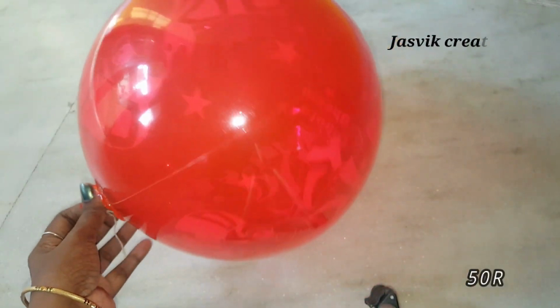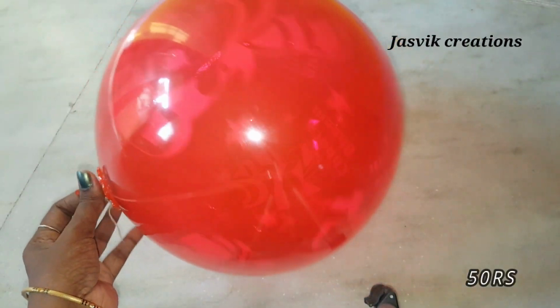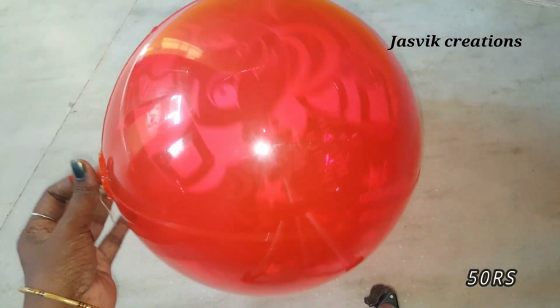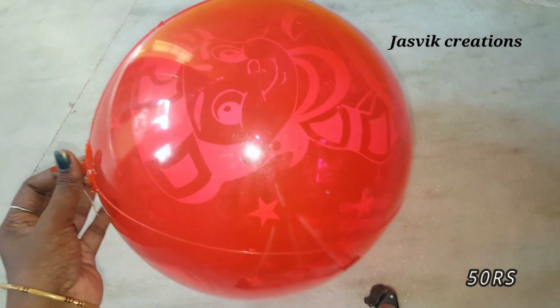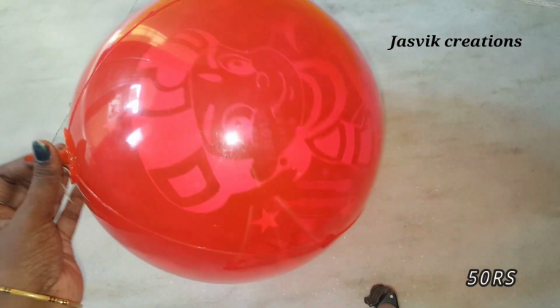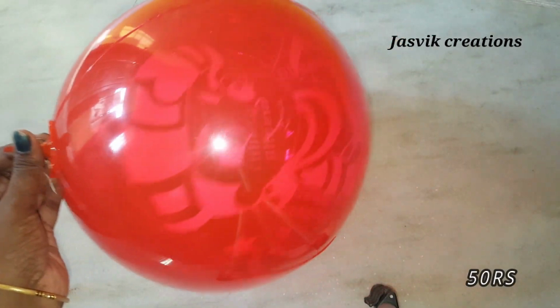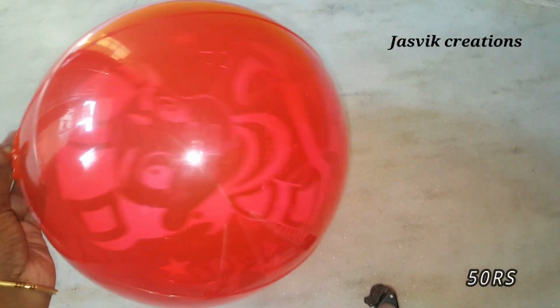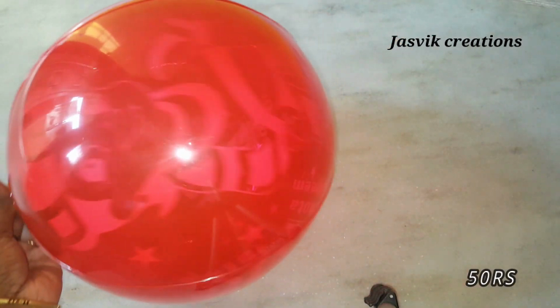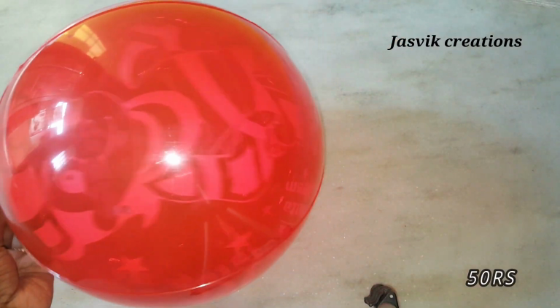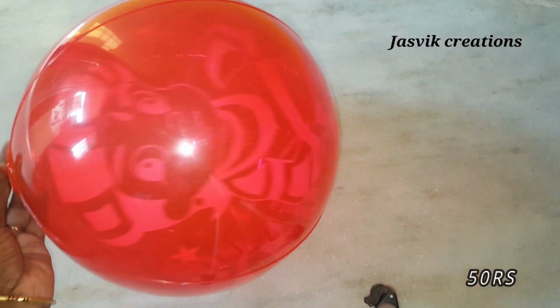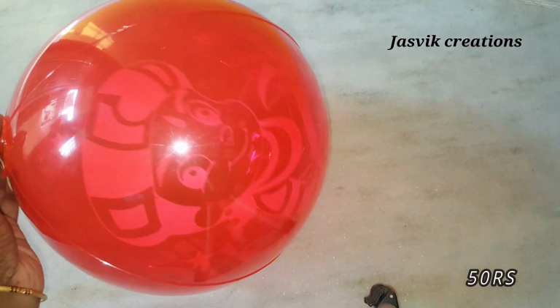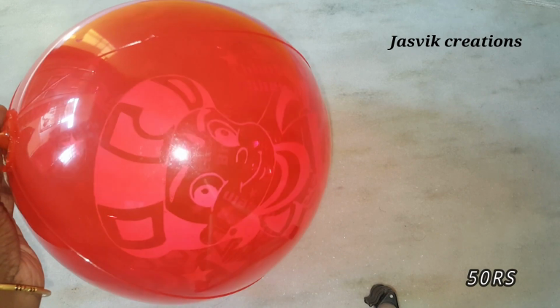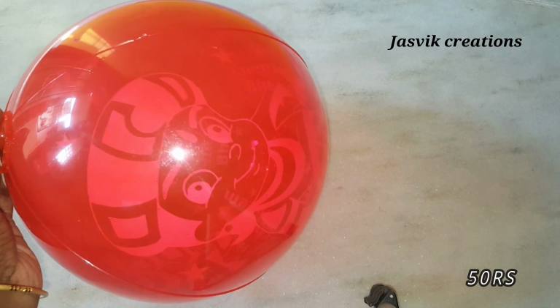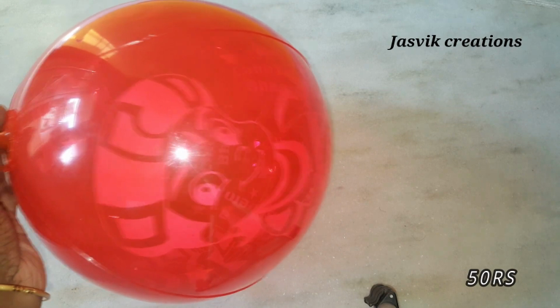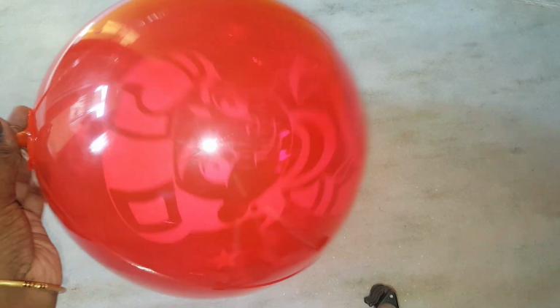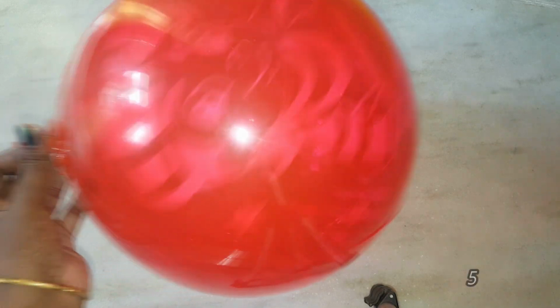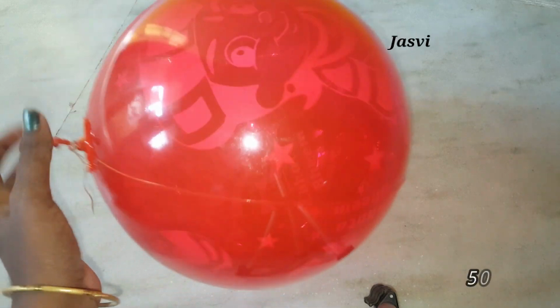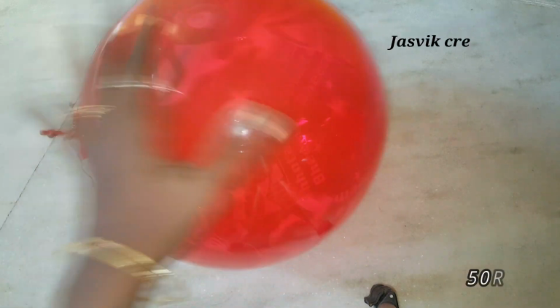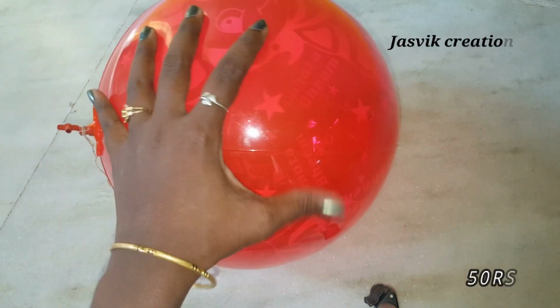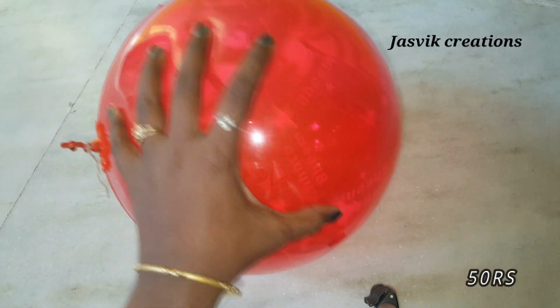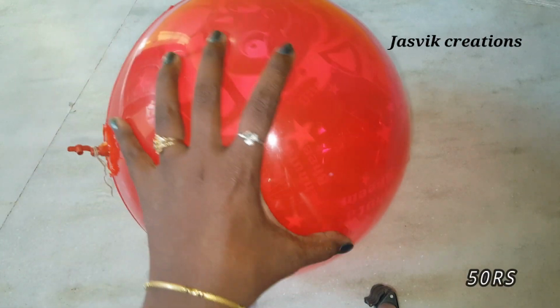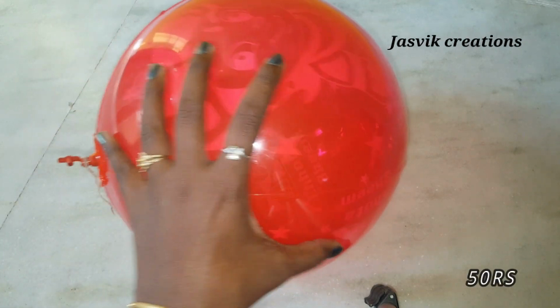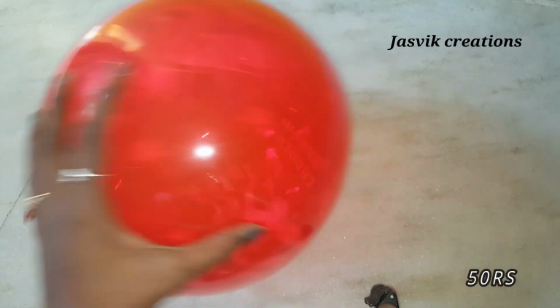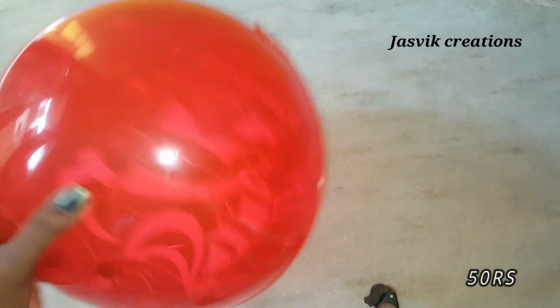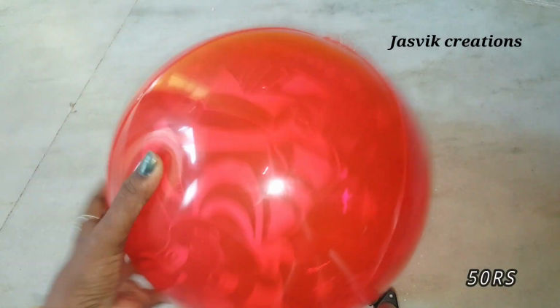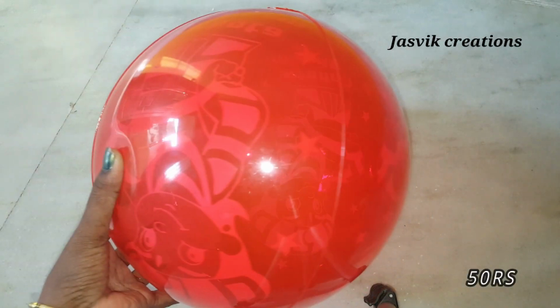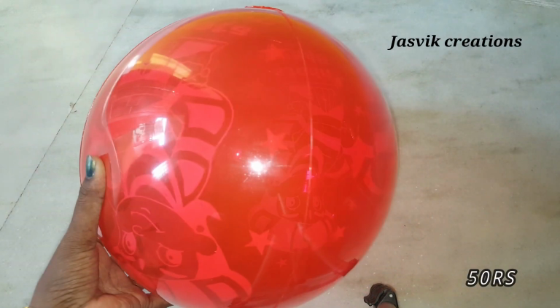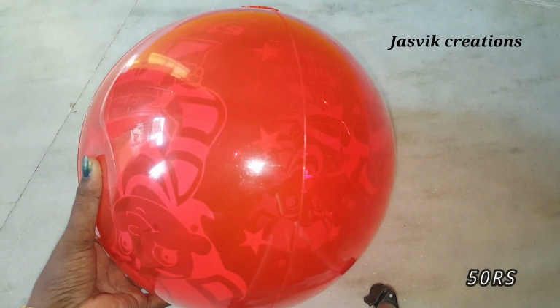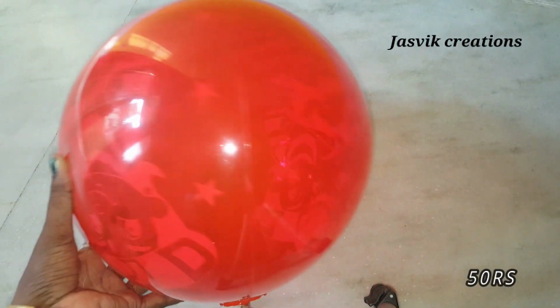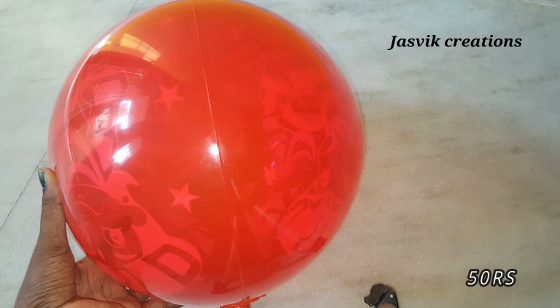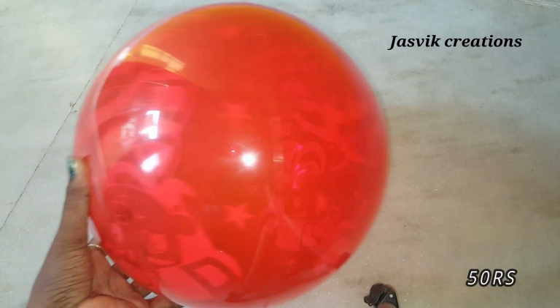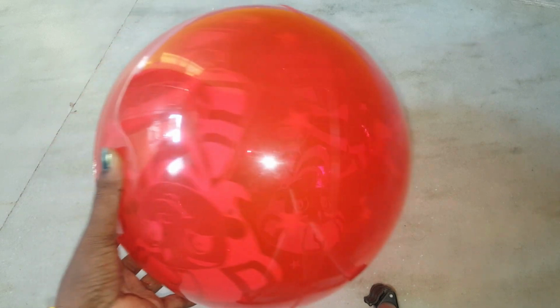Here is a balloon — a normal balloon. This is a natural balloon. This is from 50 rupees.